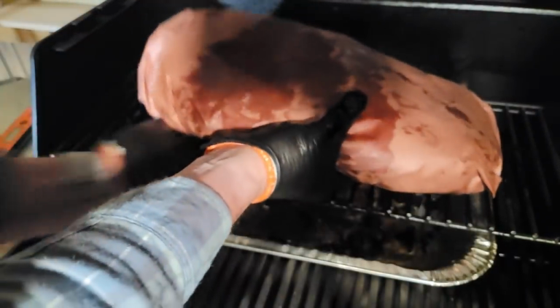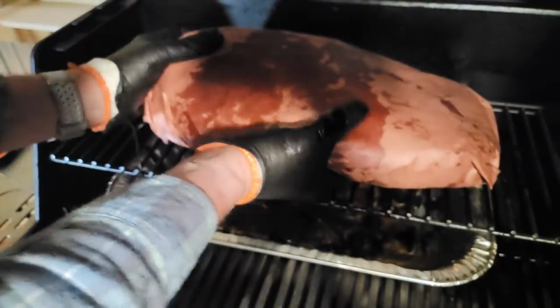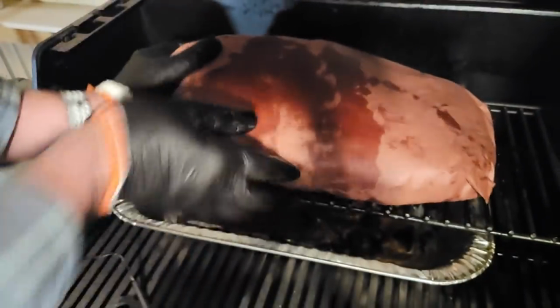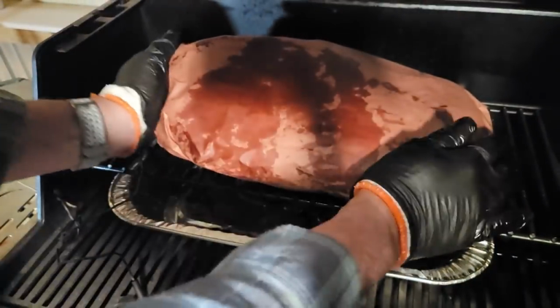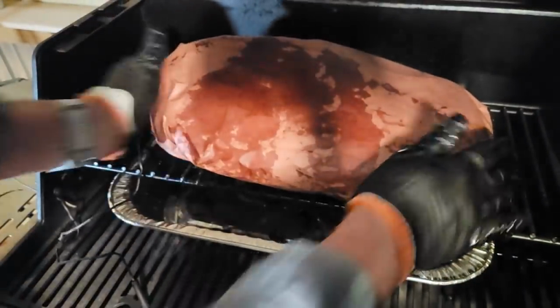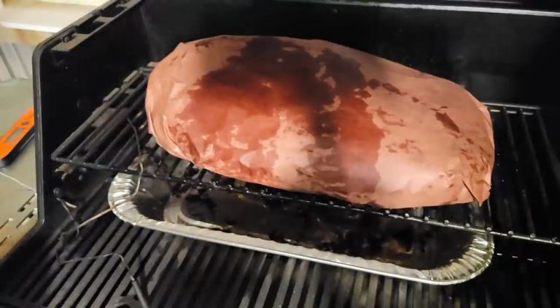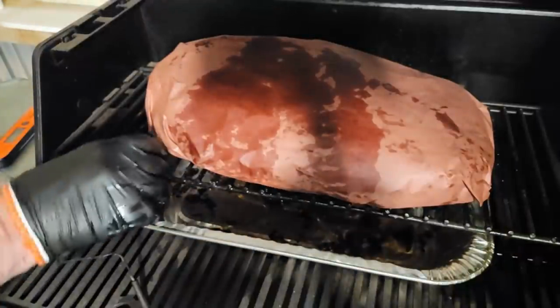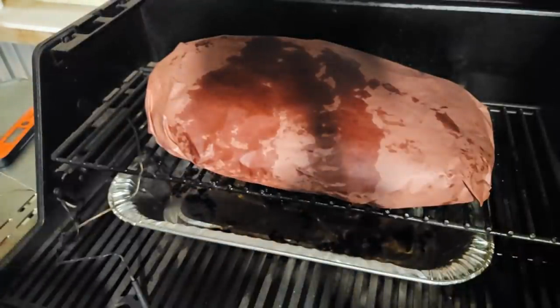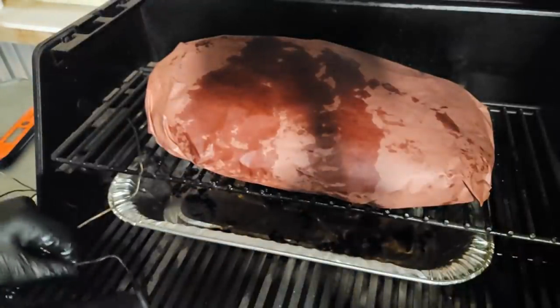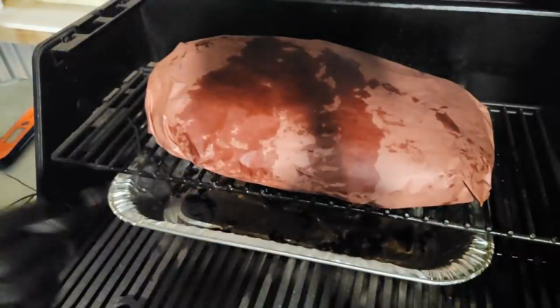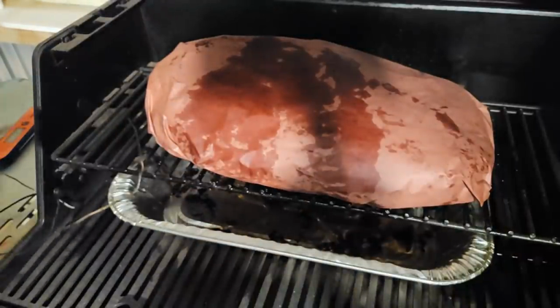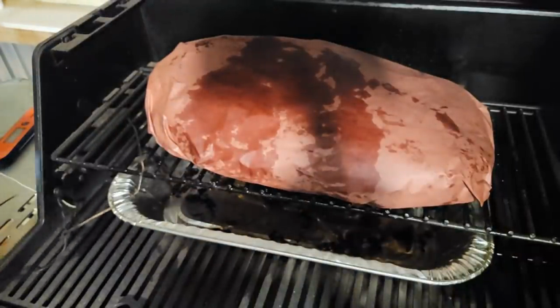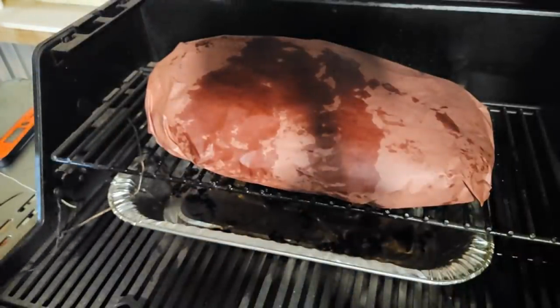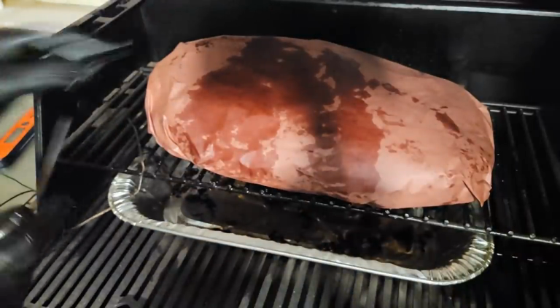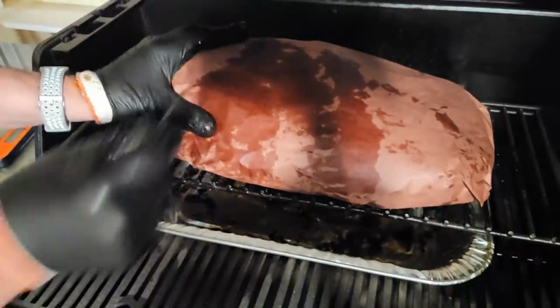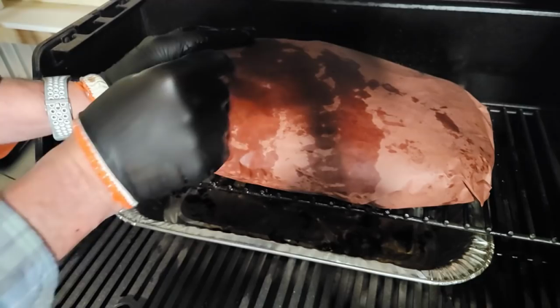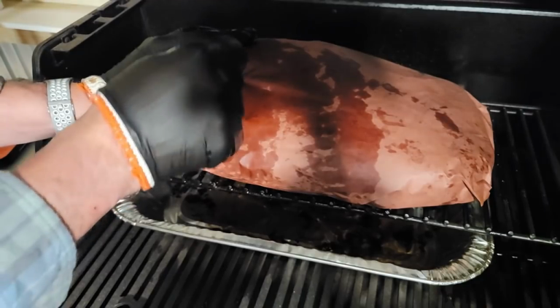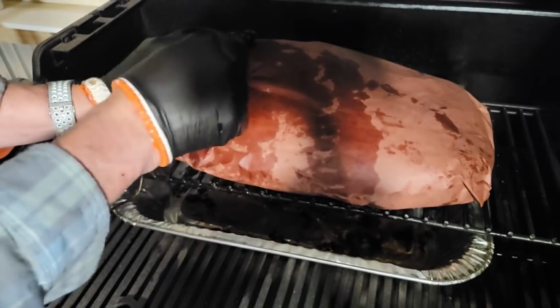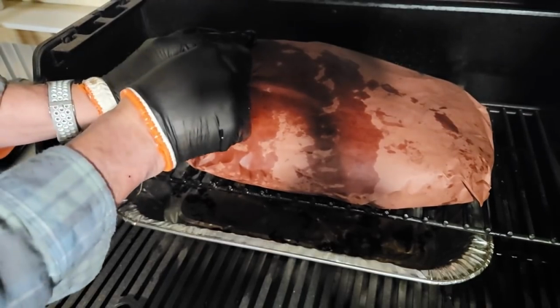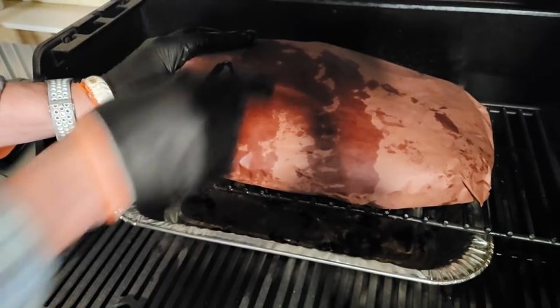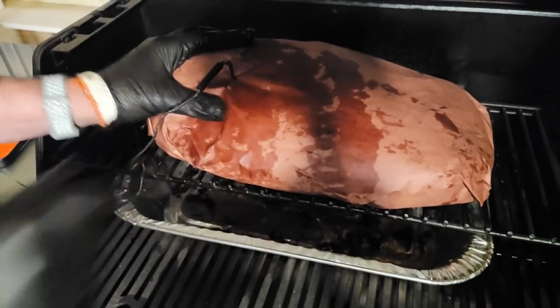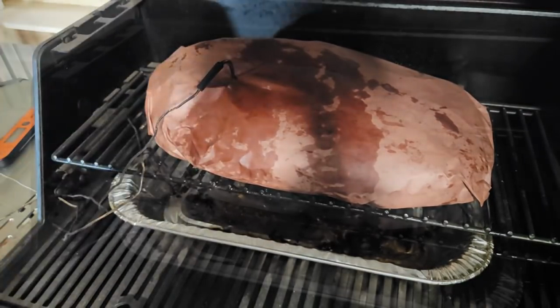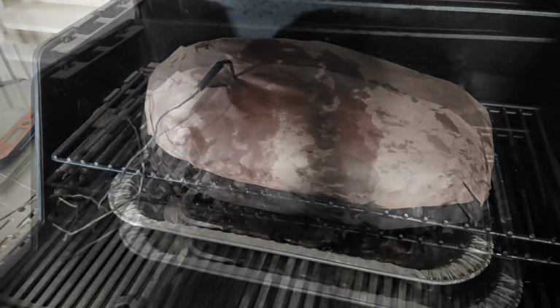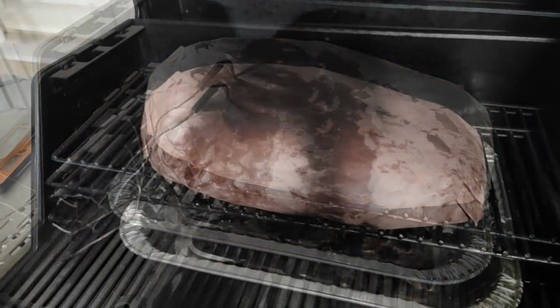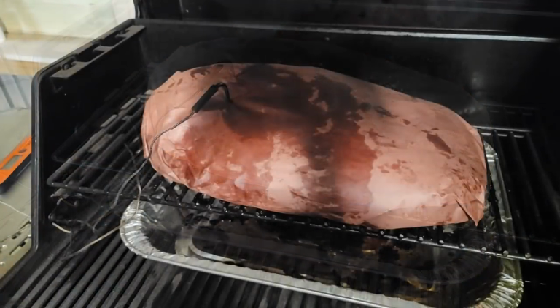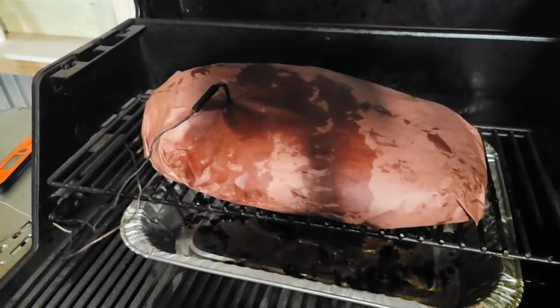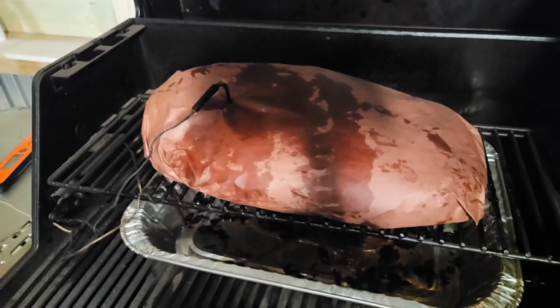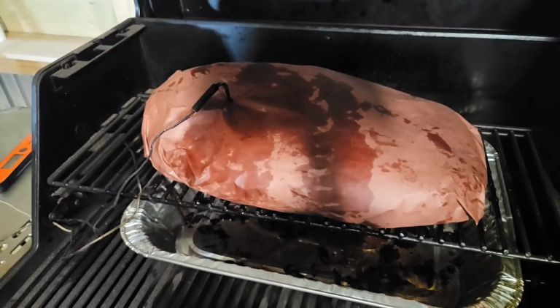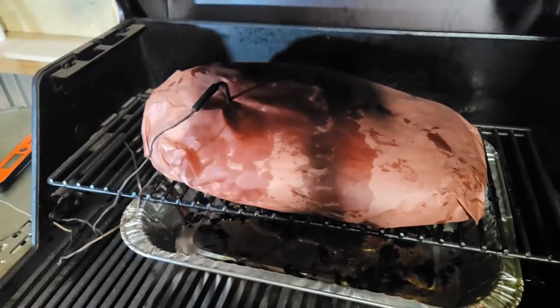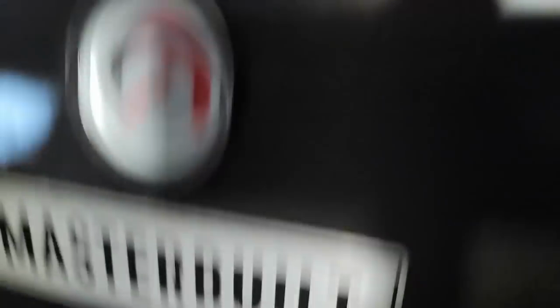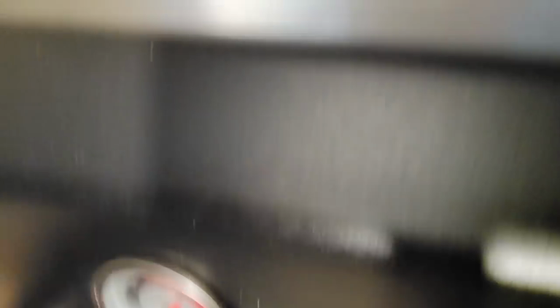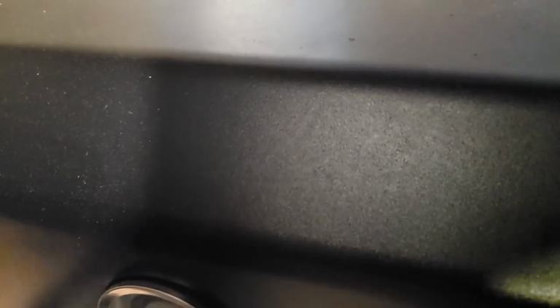Obviously you want to get the probe back in her. If you took the probe out at 163 or so, when you get it back in, you want to be reading around that 163 range so you know you've hit the right spot.